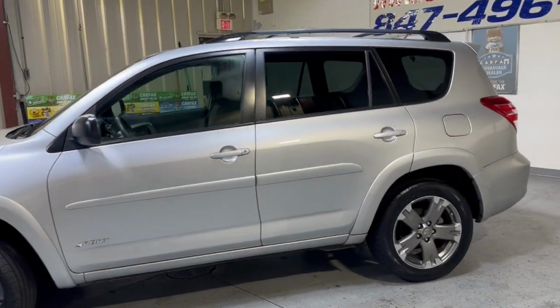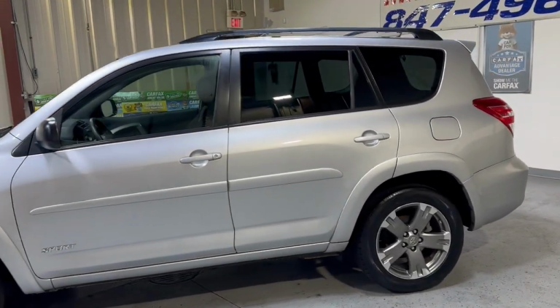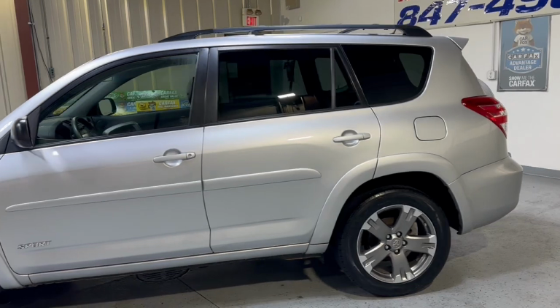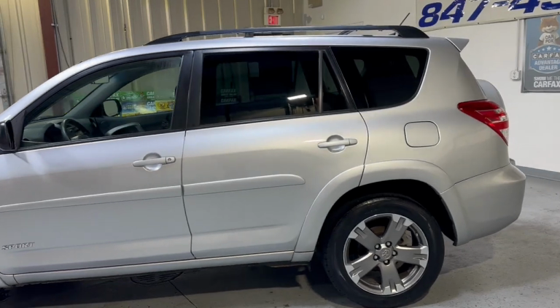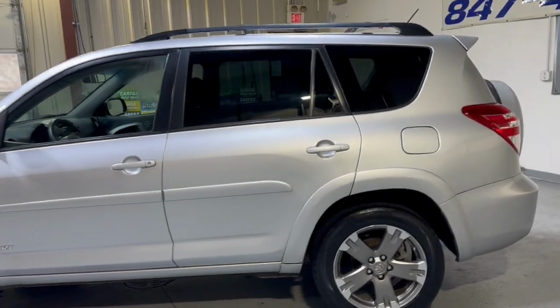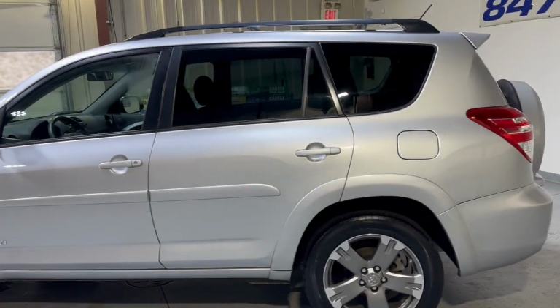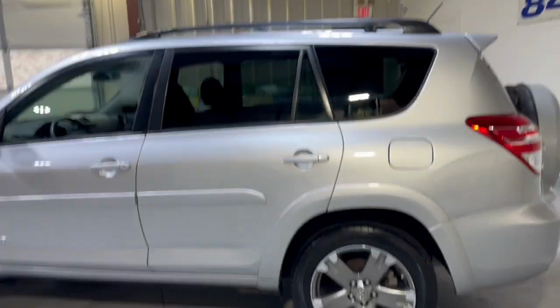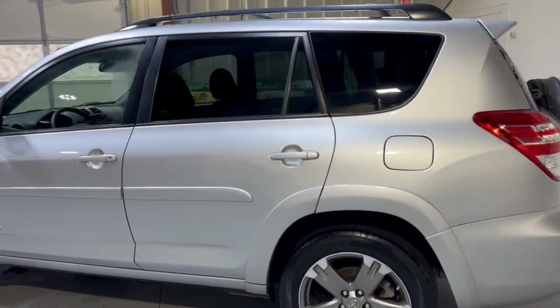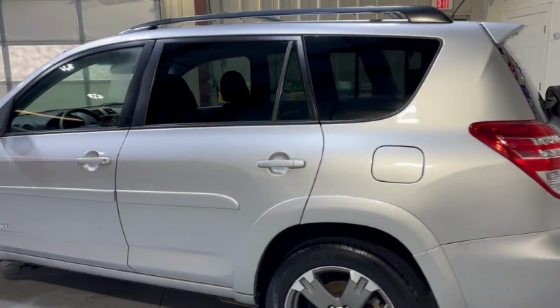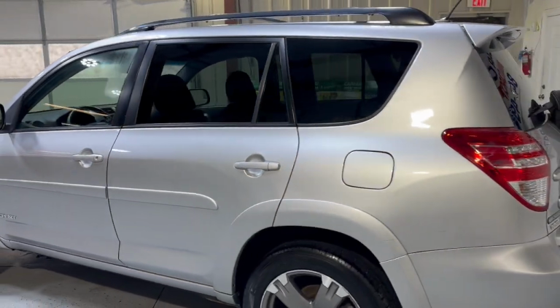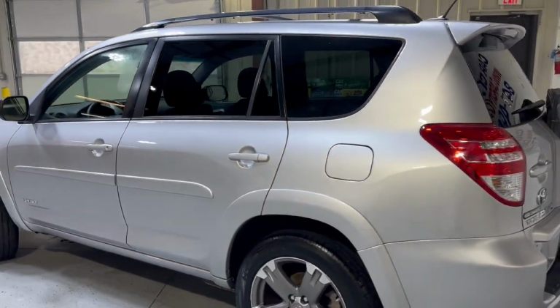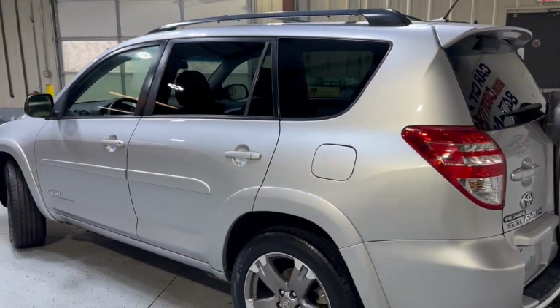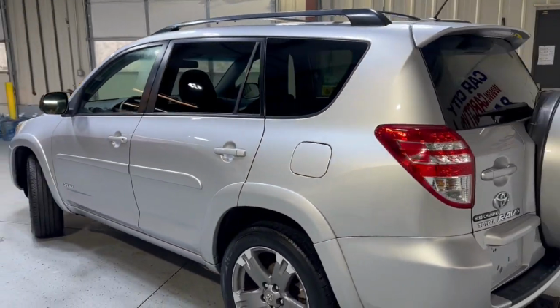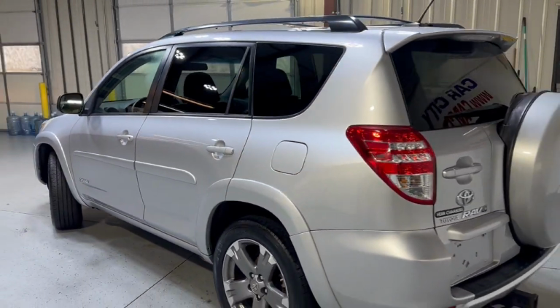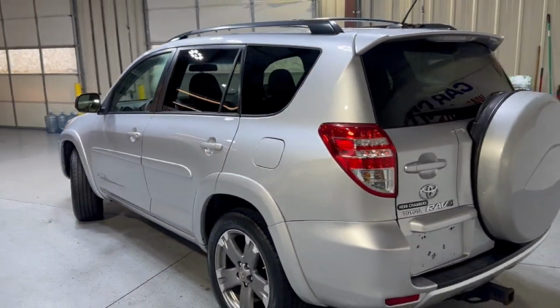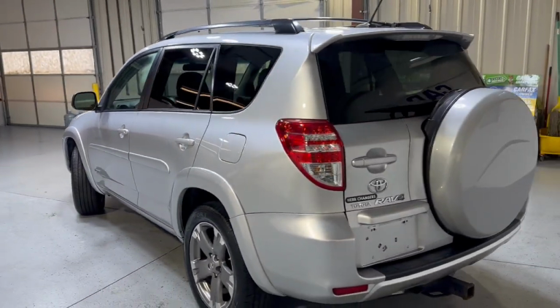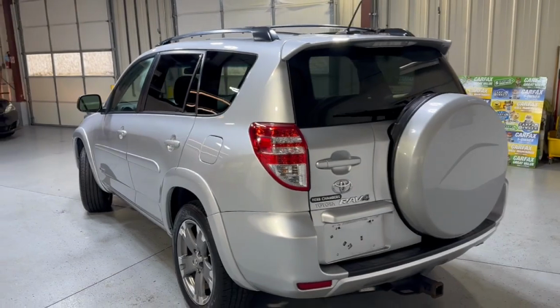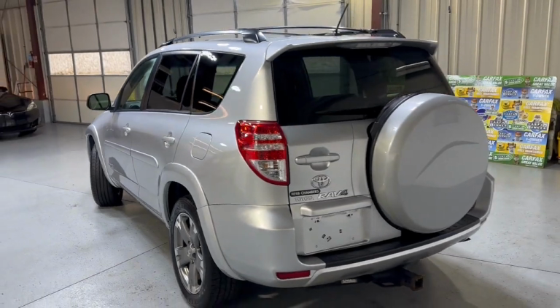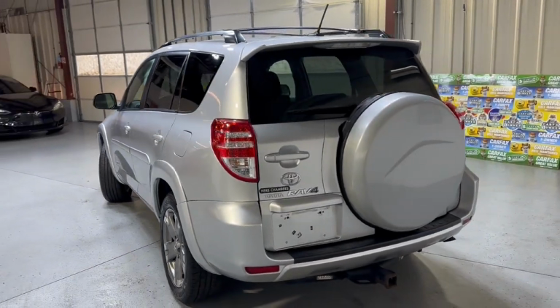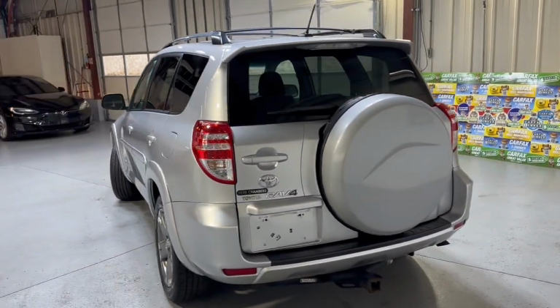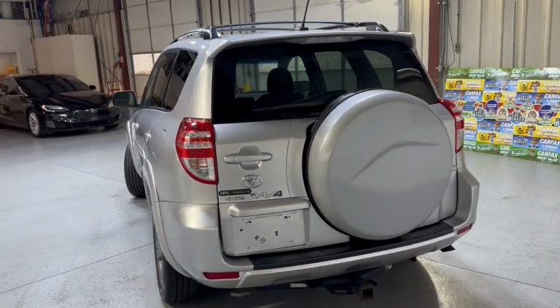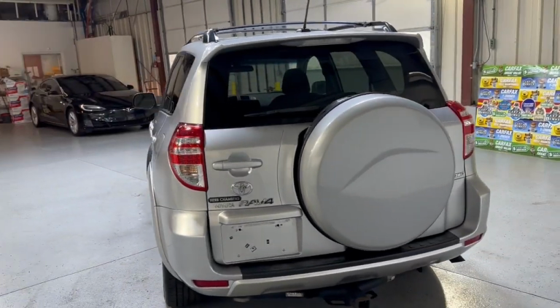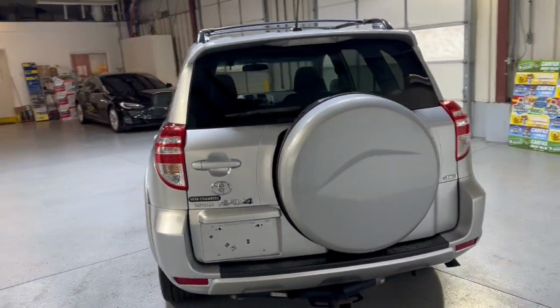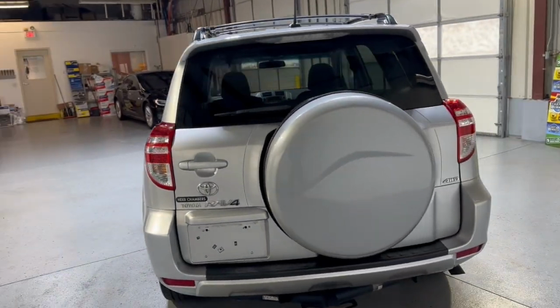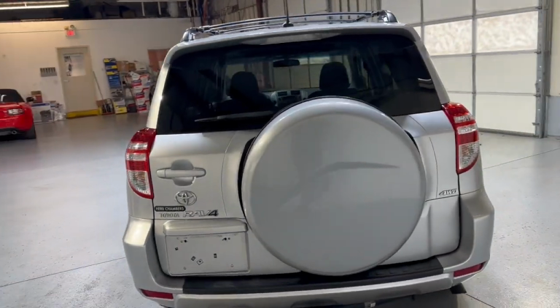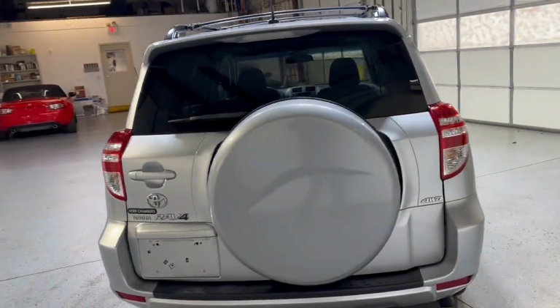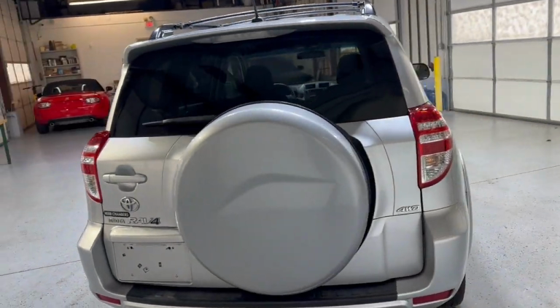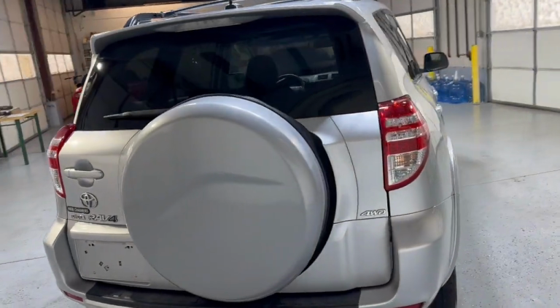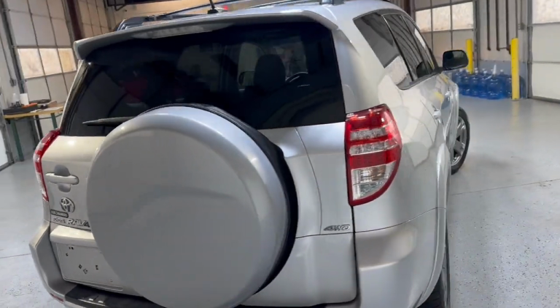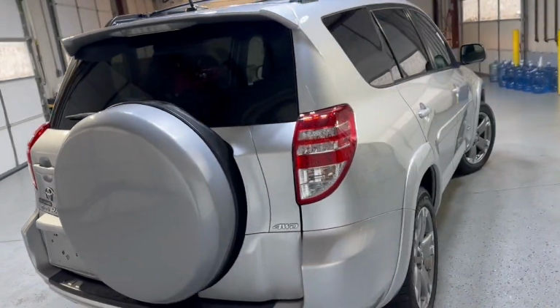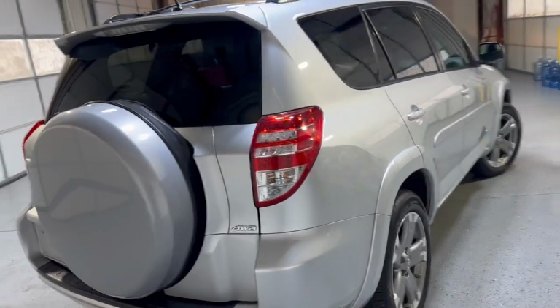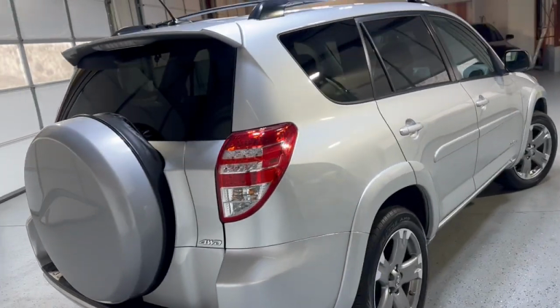It's a 4-cylinder gas saver with a 2.4 liter engine, automatic transmission, tinted windows, roof rack, and a beautiful looking body in great shape.